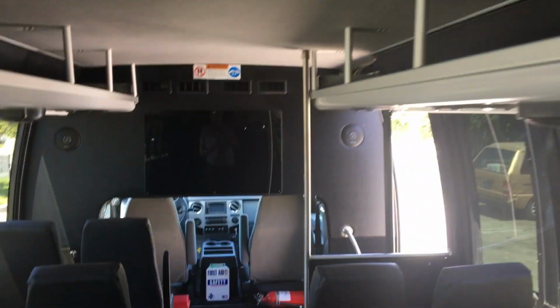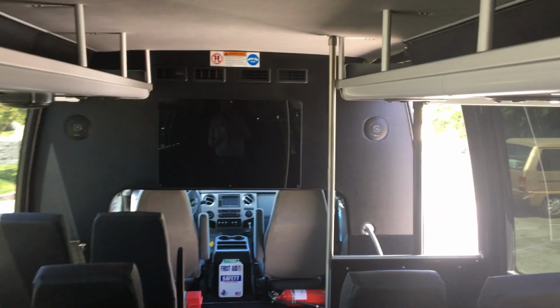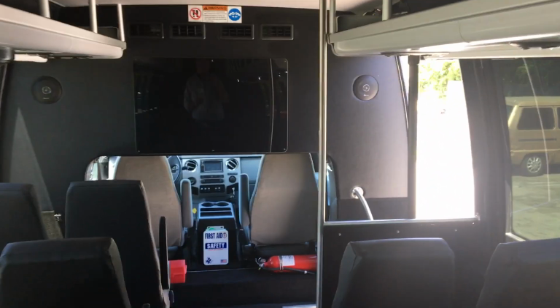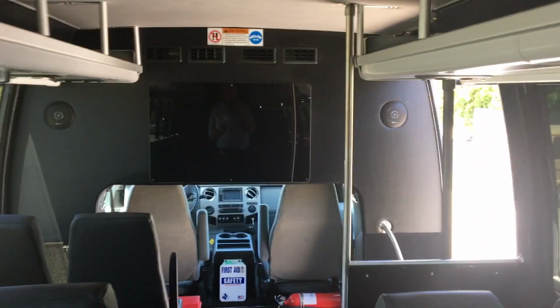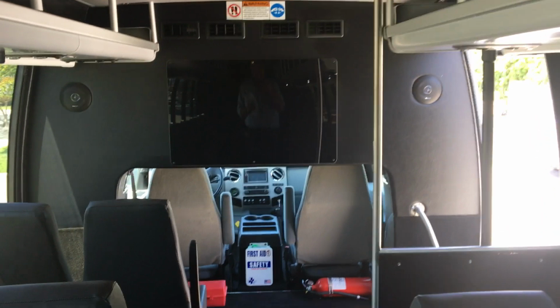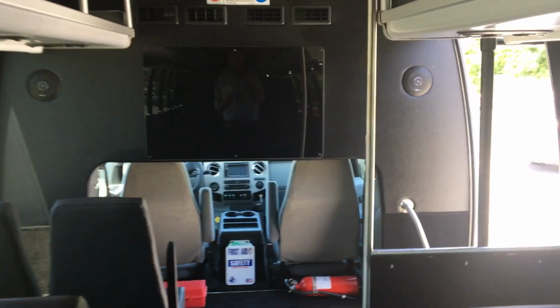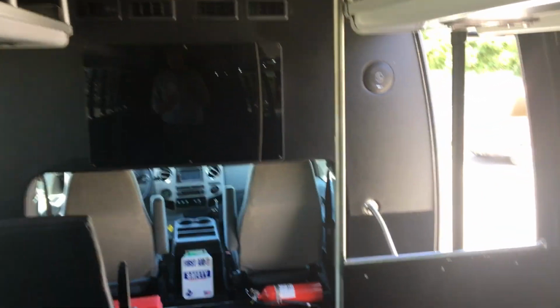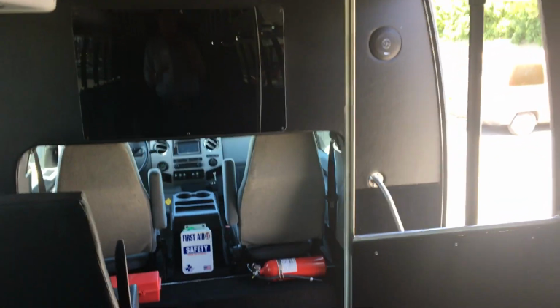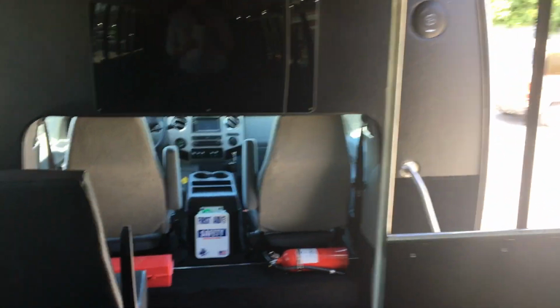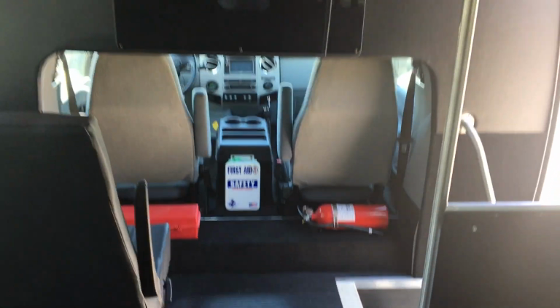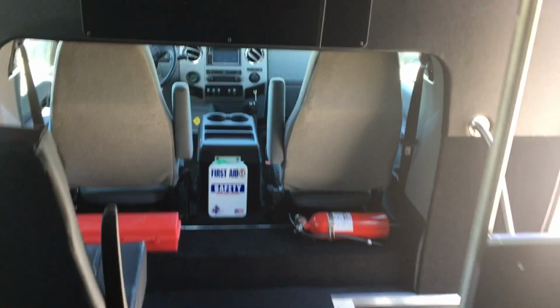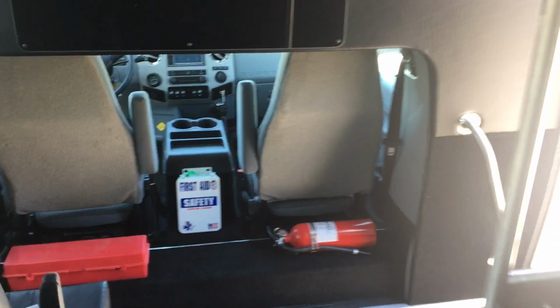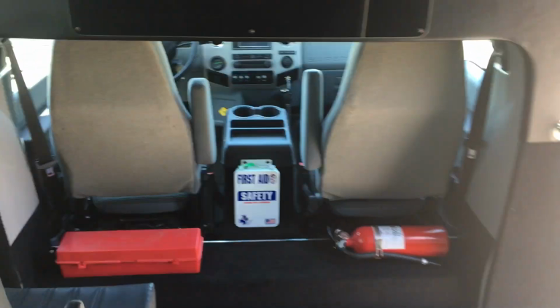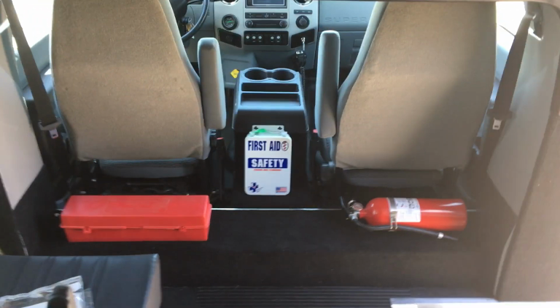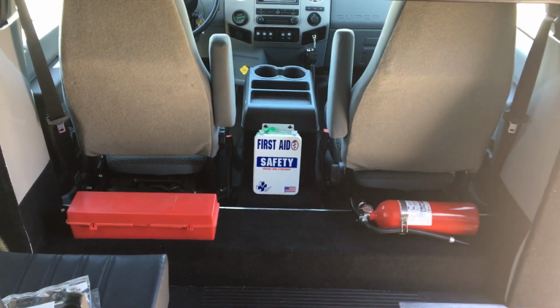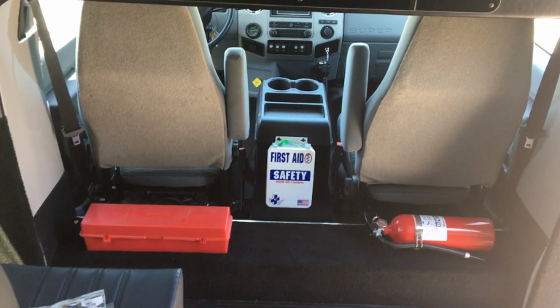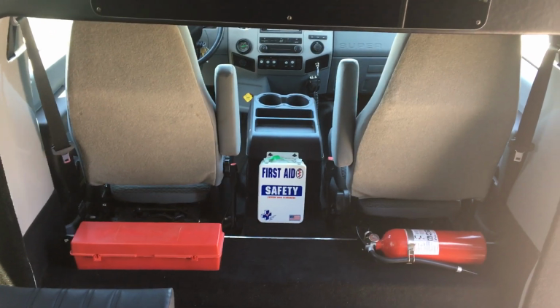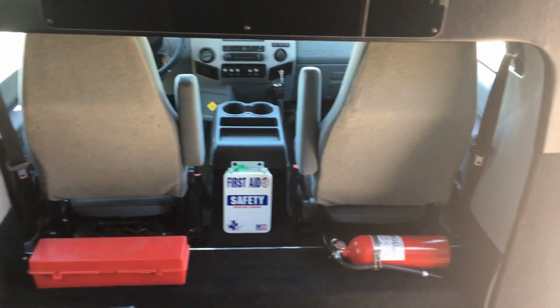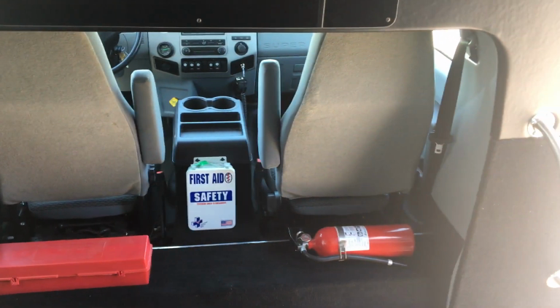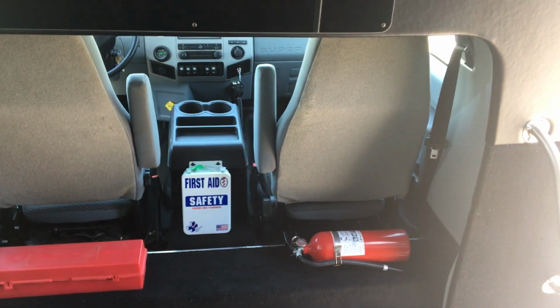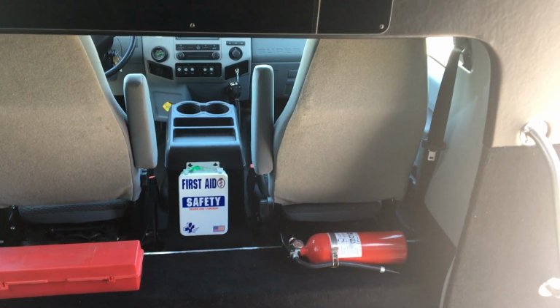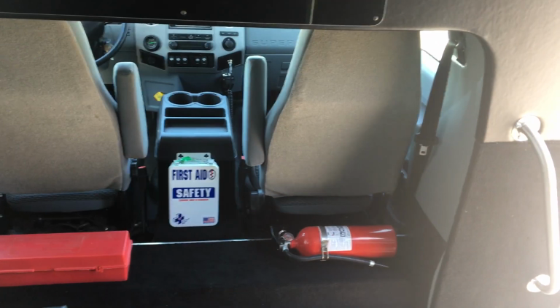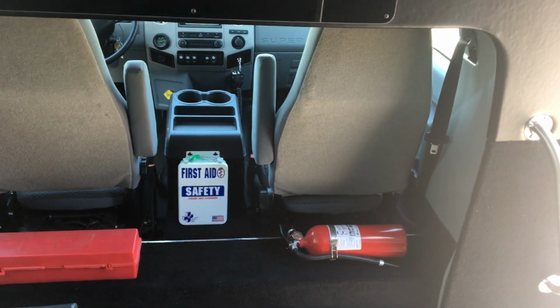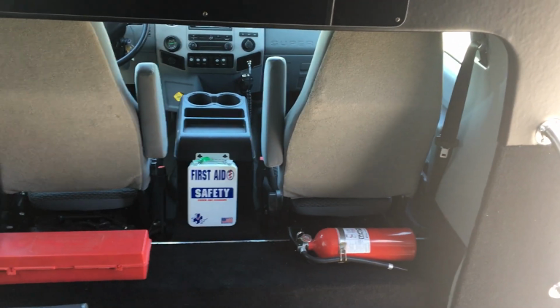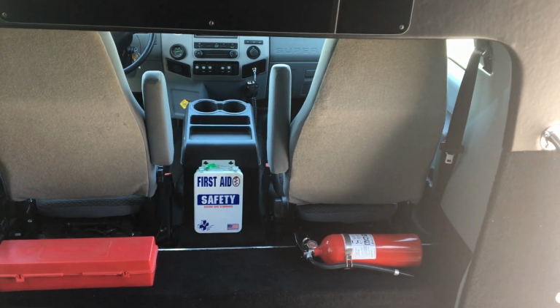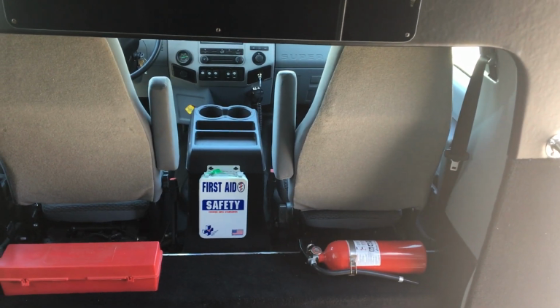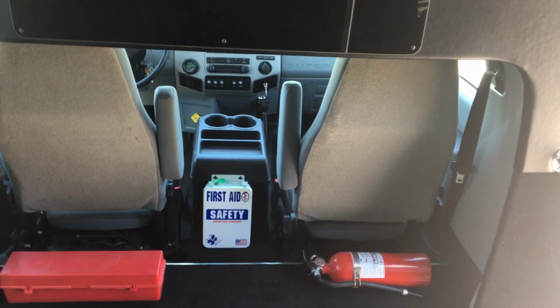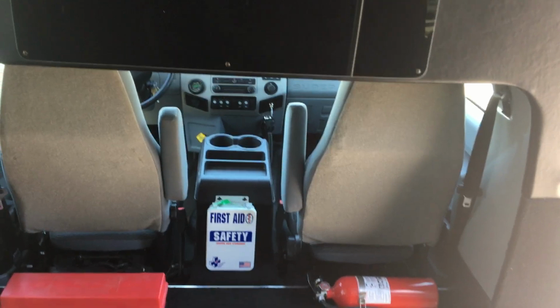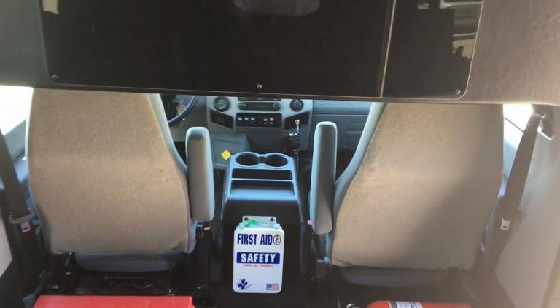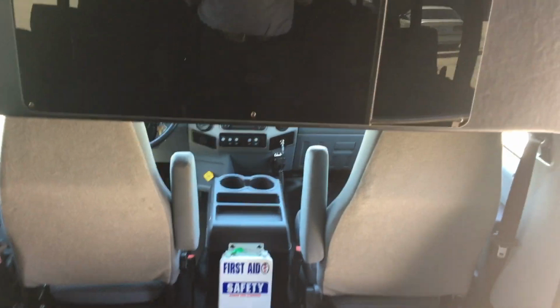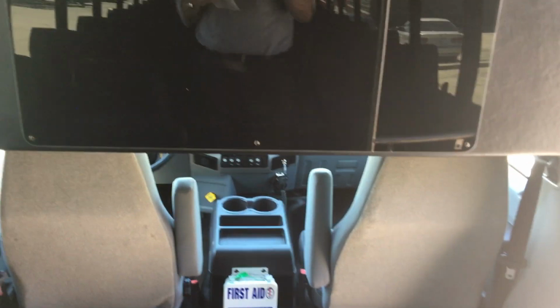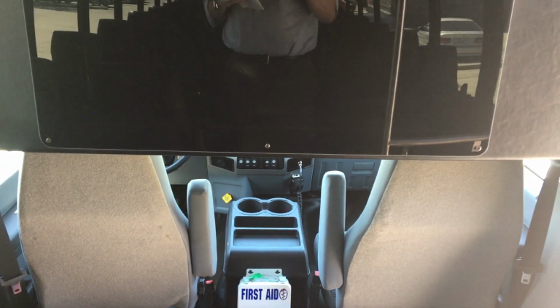It has a giant 32-inch monitor. It has a safety kit that features reflective triangles, first aid, and a five pound fire extinguisher. This bus also has a PA system and a backup camera.